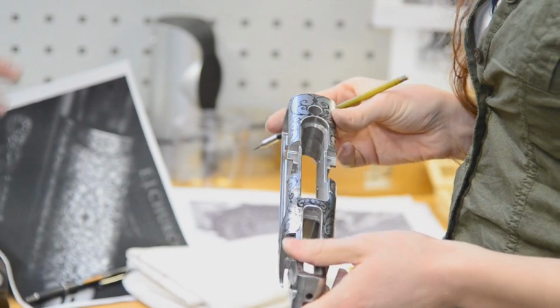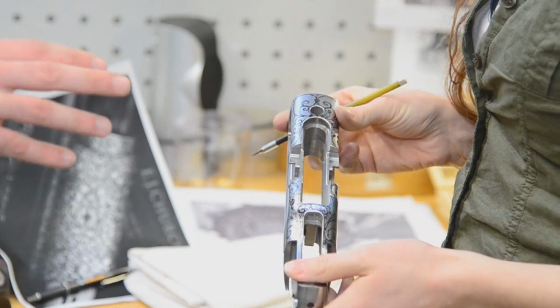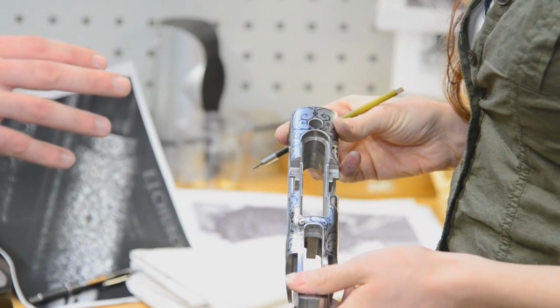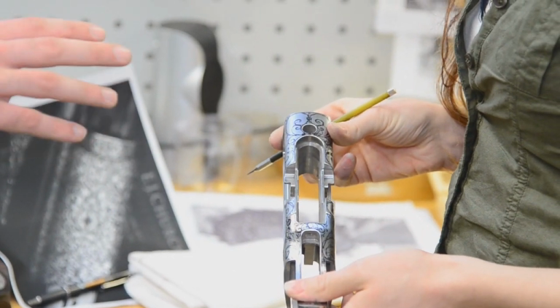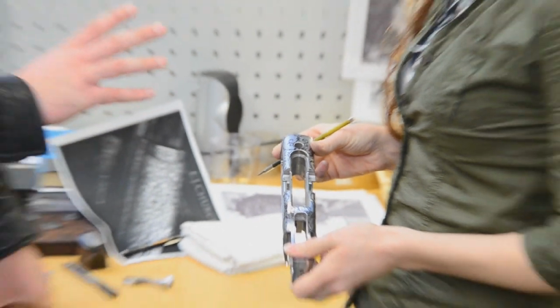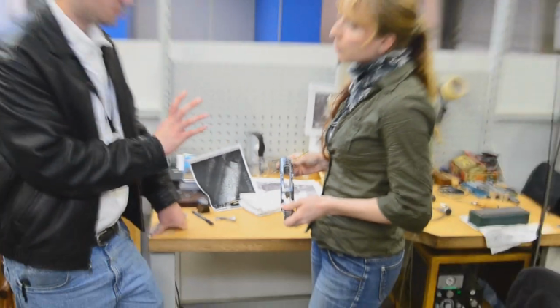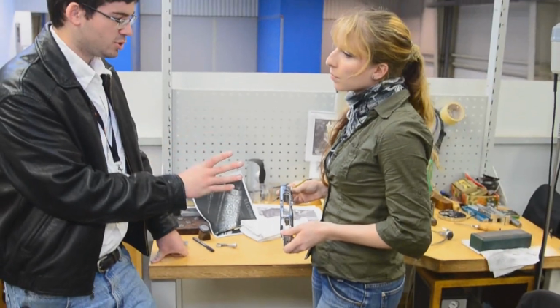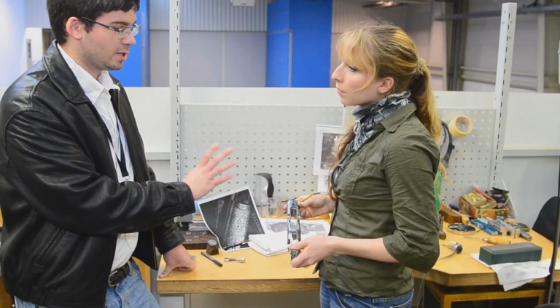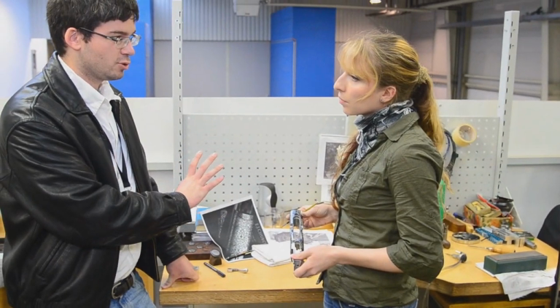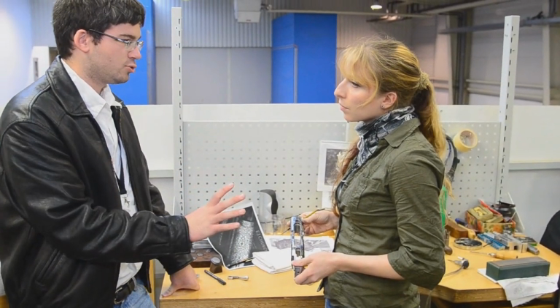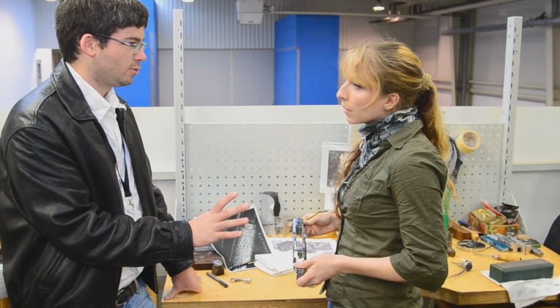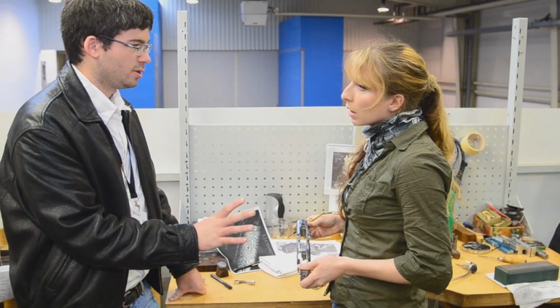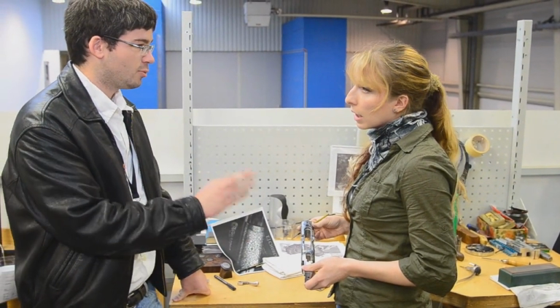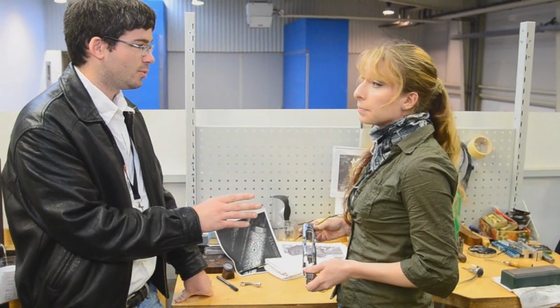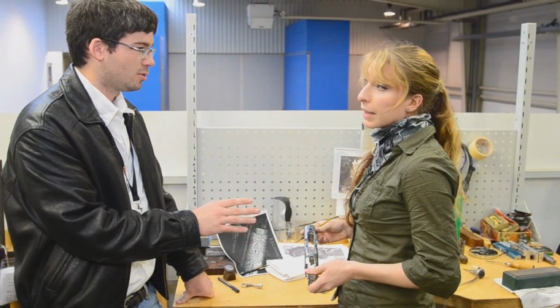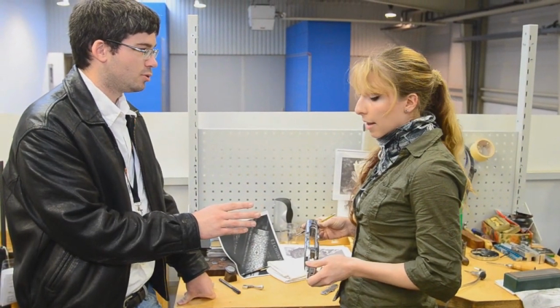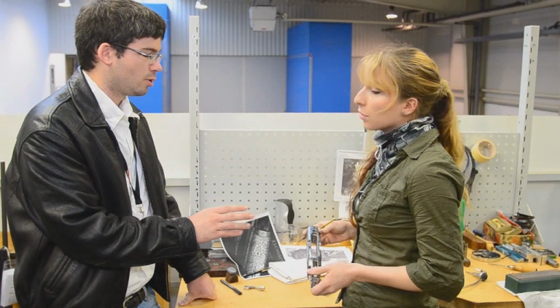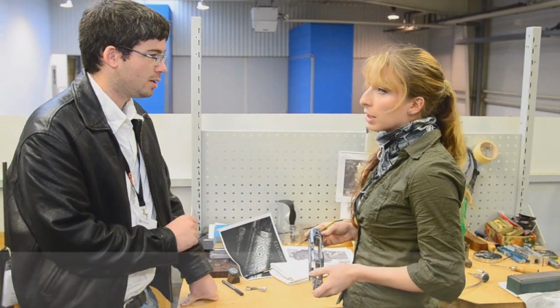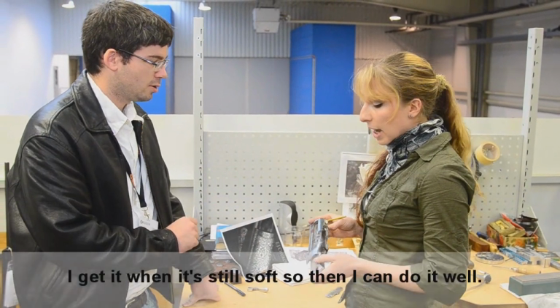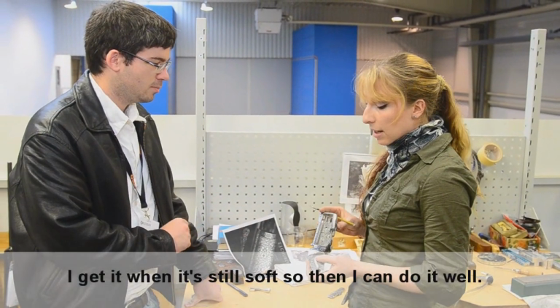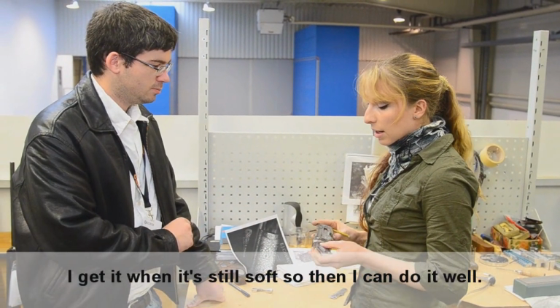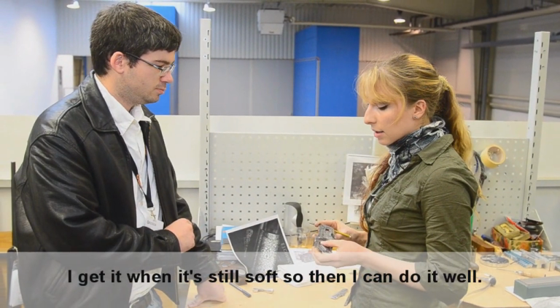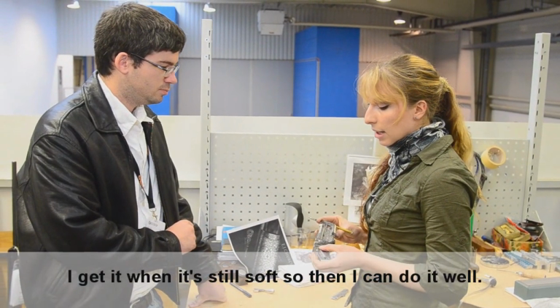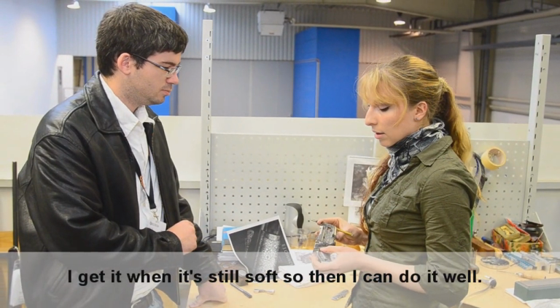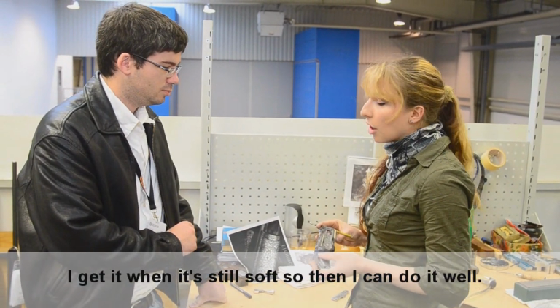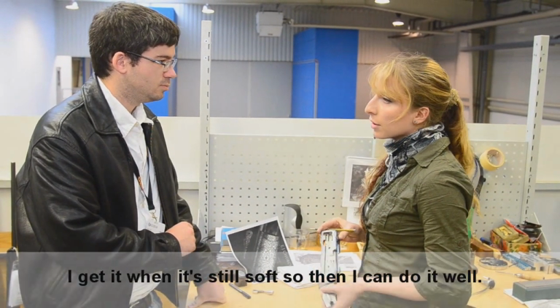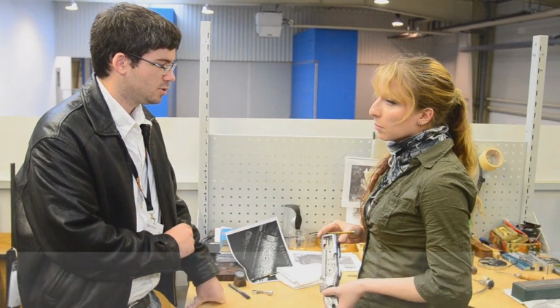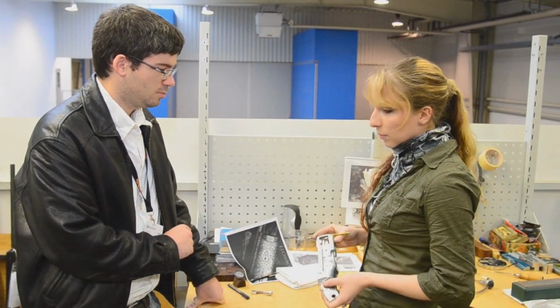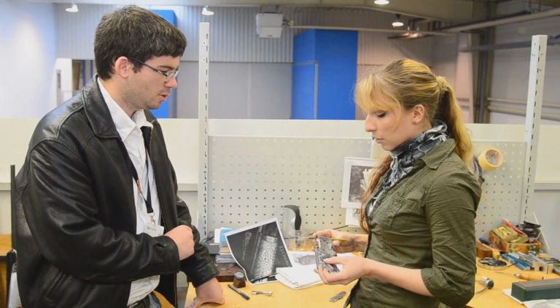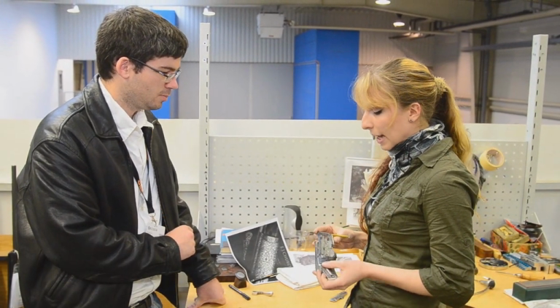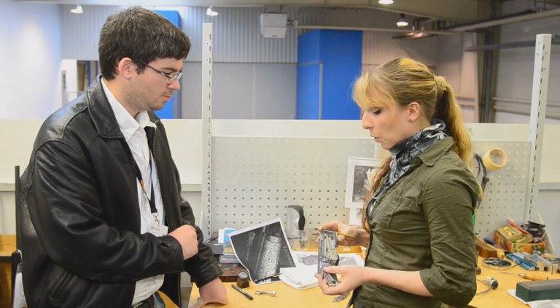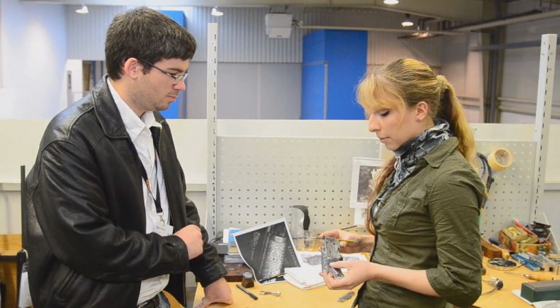So this is a receiver — it's just been machined. There's no heat treating or anything, because that would make it much harder to do the work. I get it when it's still soft and then I can work on it.